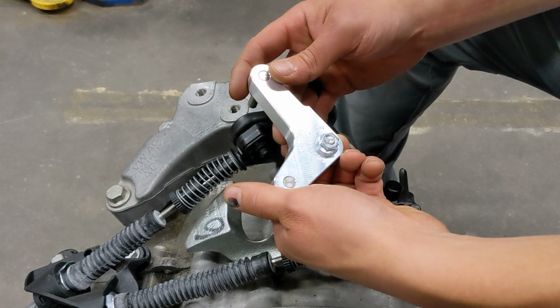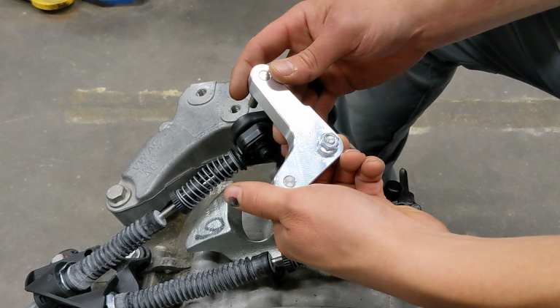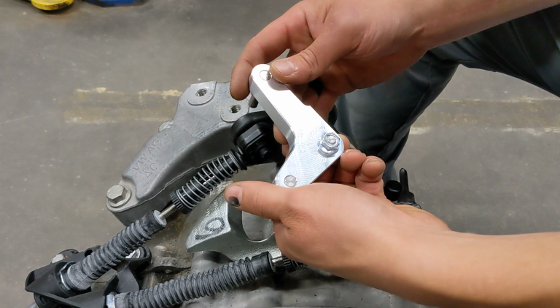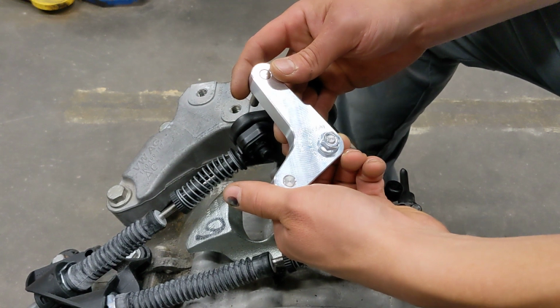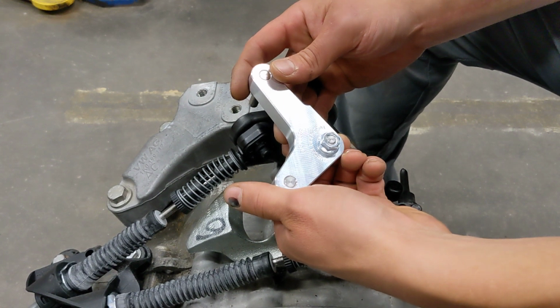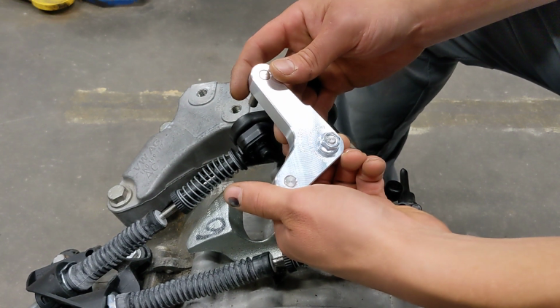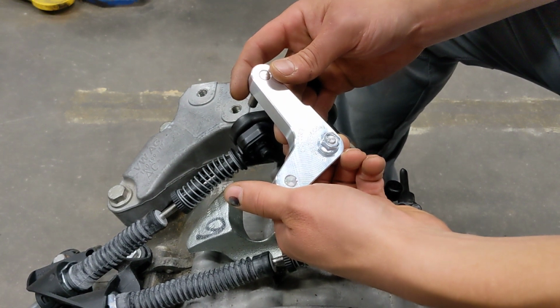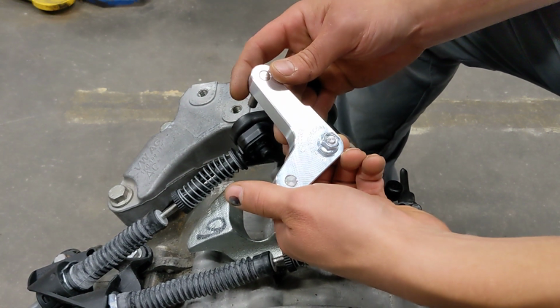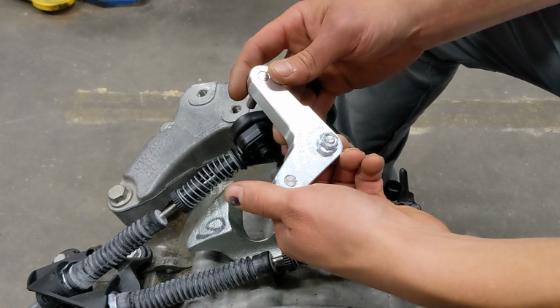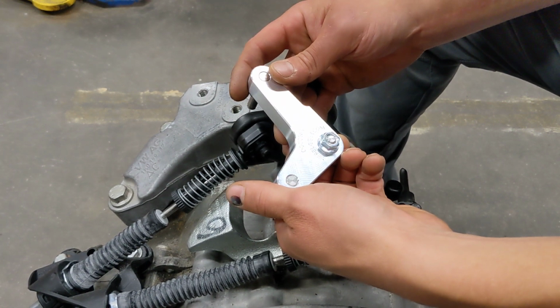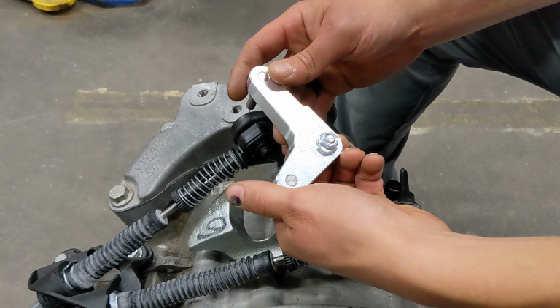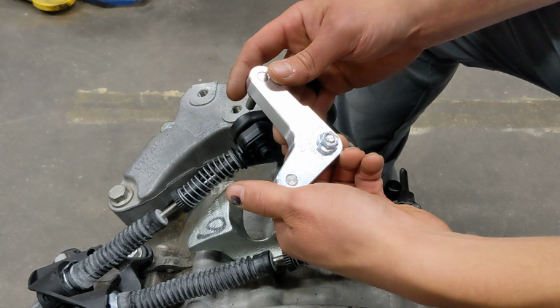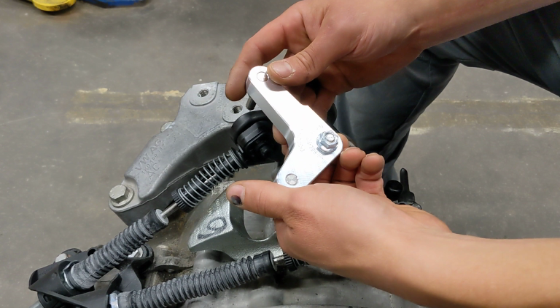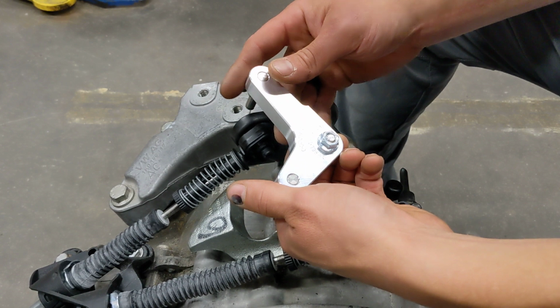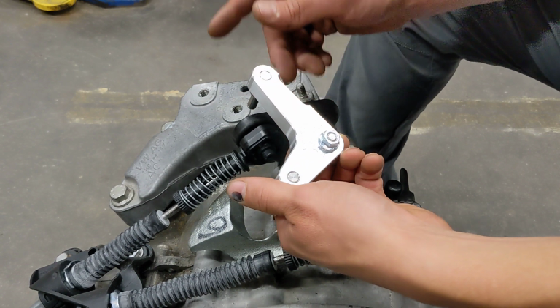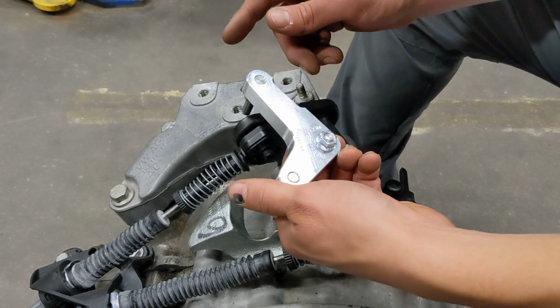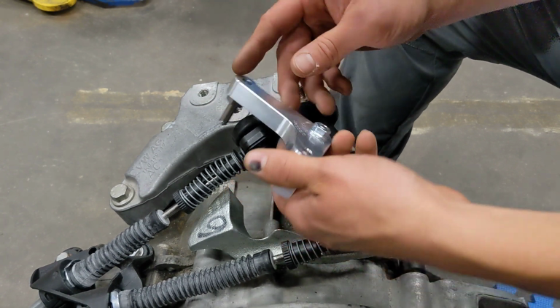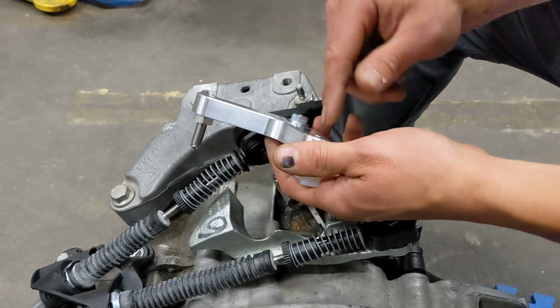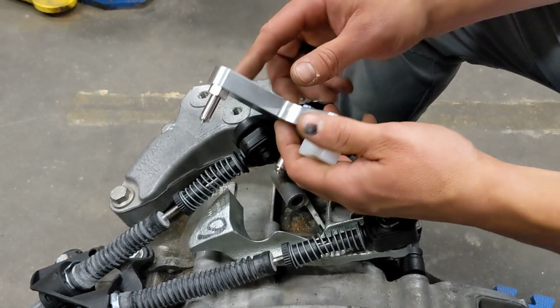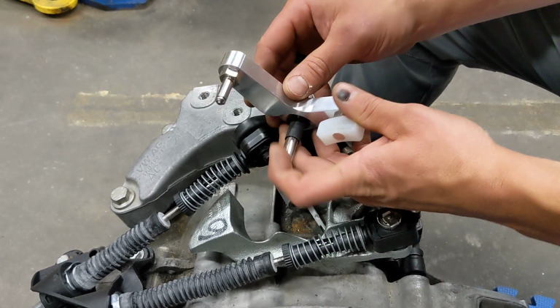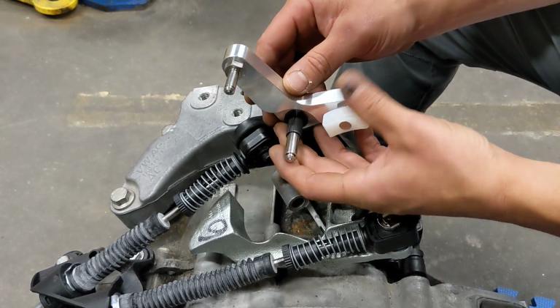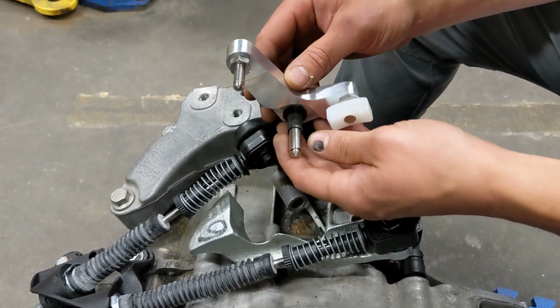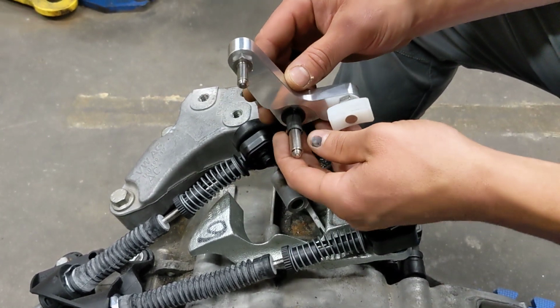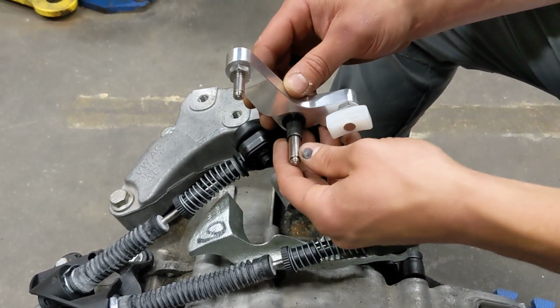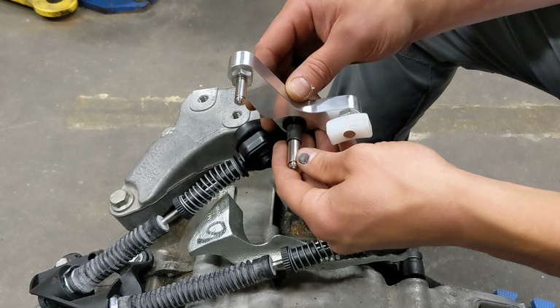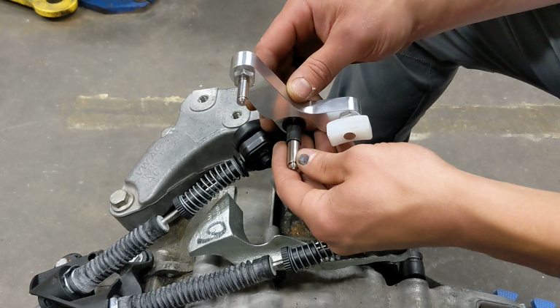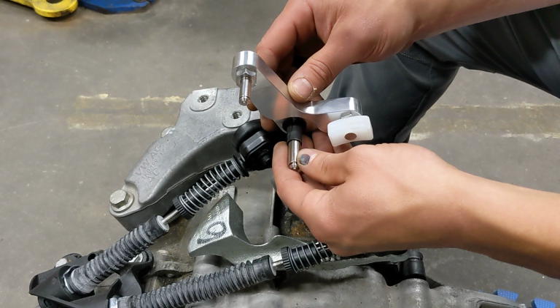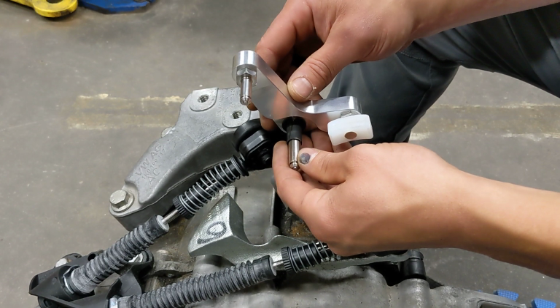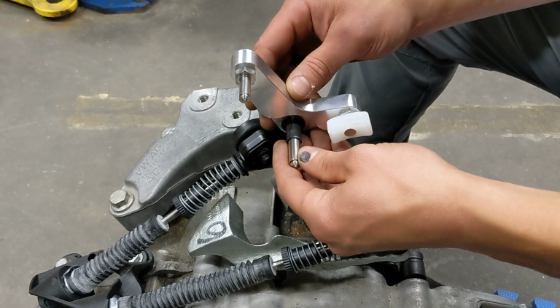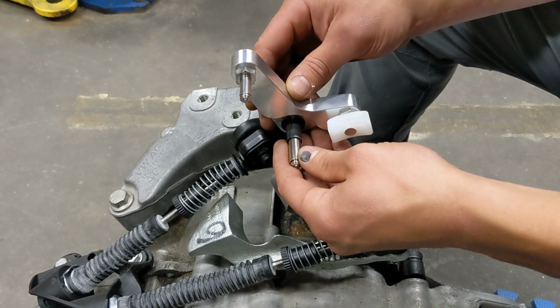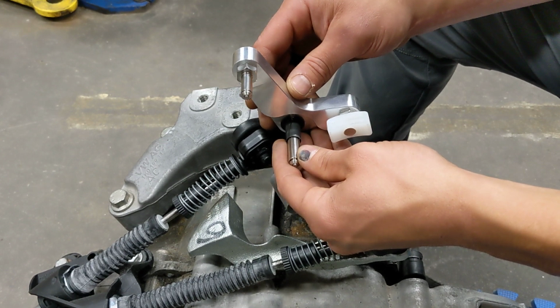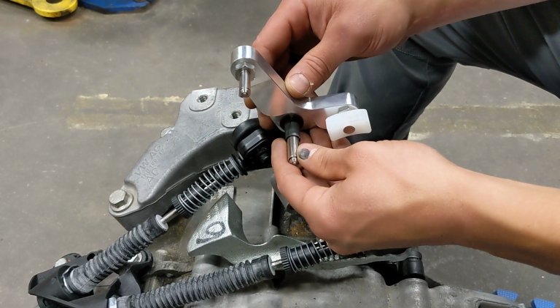Hey, this is Tyler with Diesel Geek and today's video is going to outline how to install the metal side-to-side reduction bracket for 2008 and newer Volkswagen six-speed transmissions.